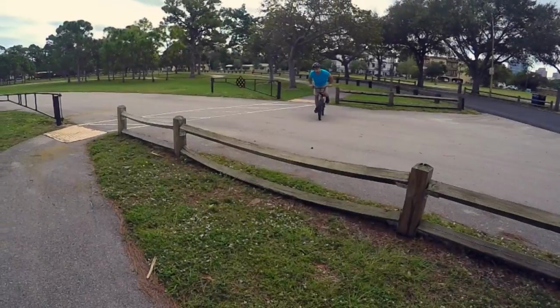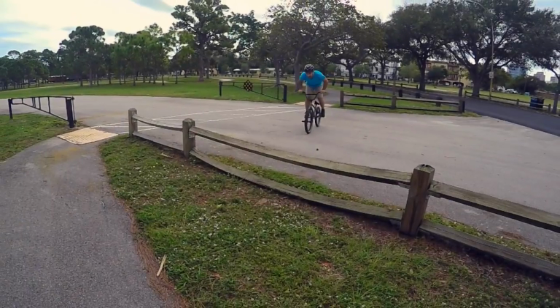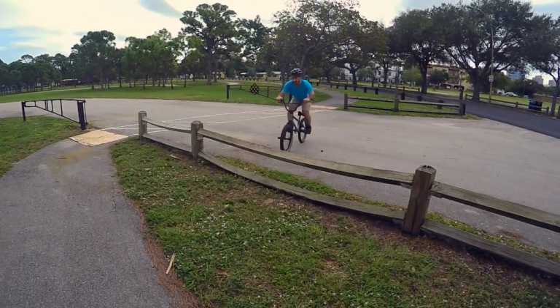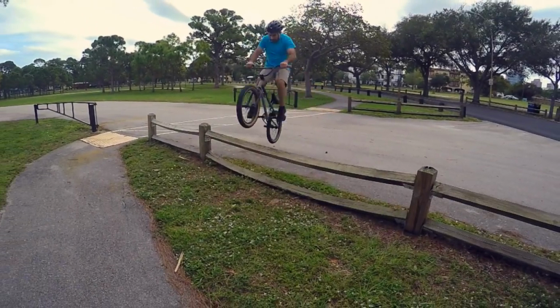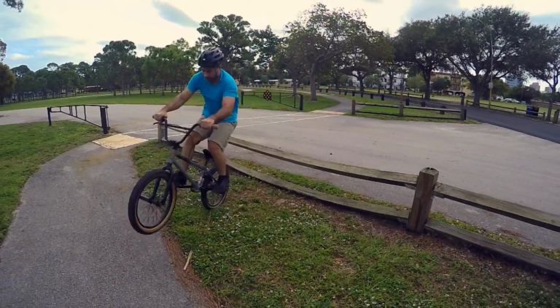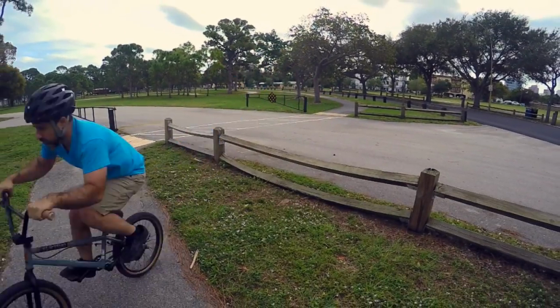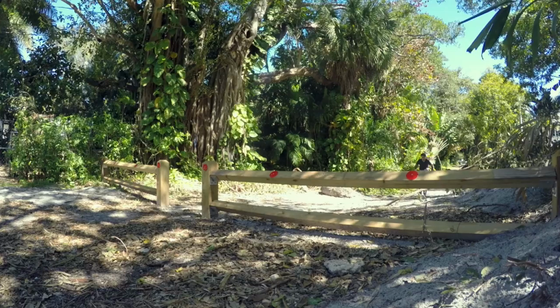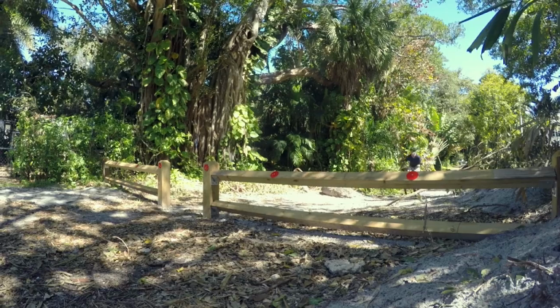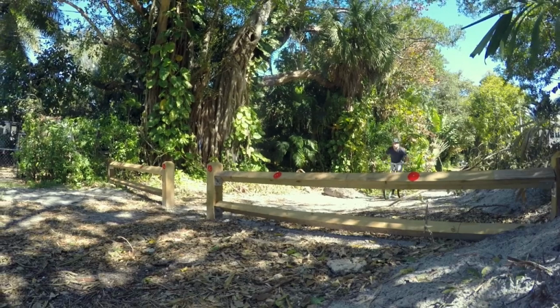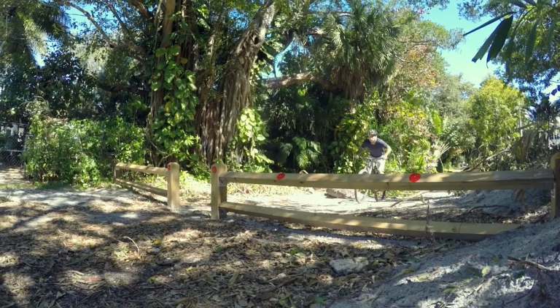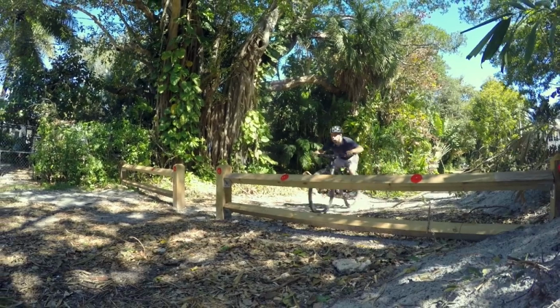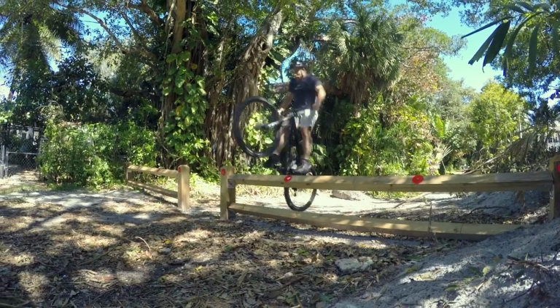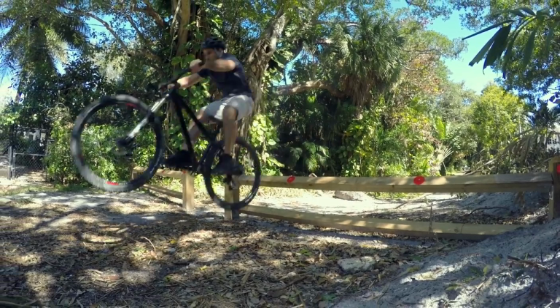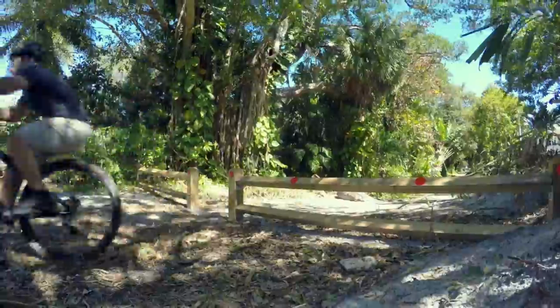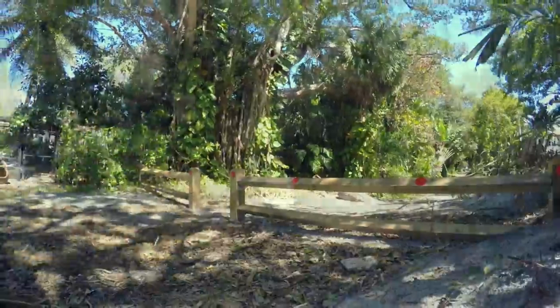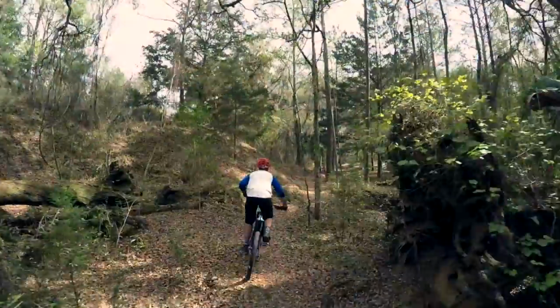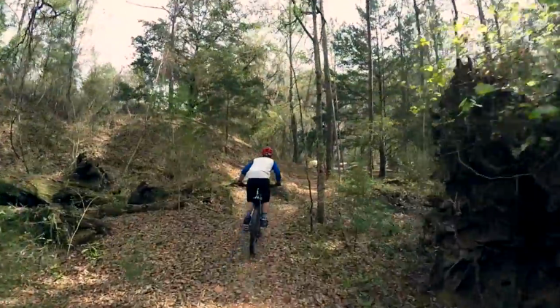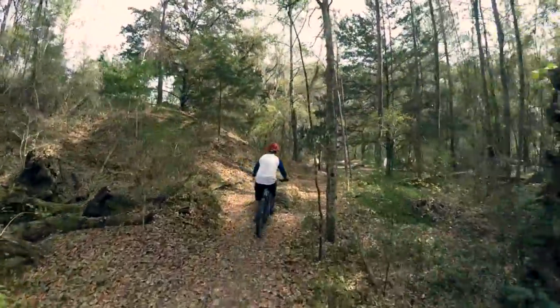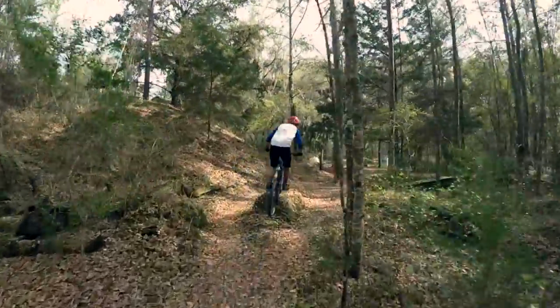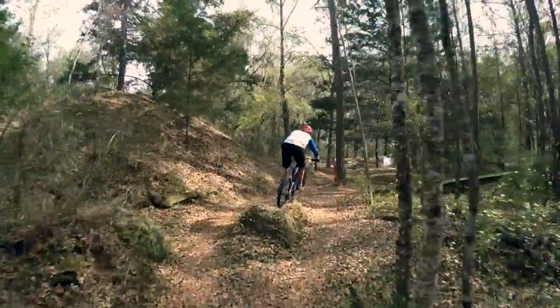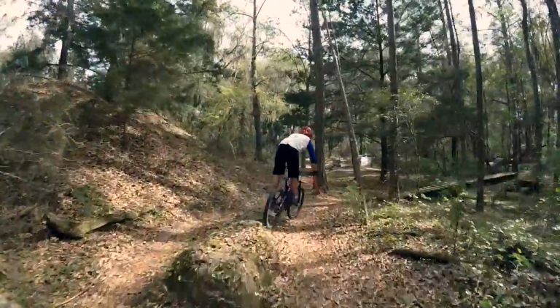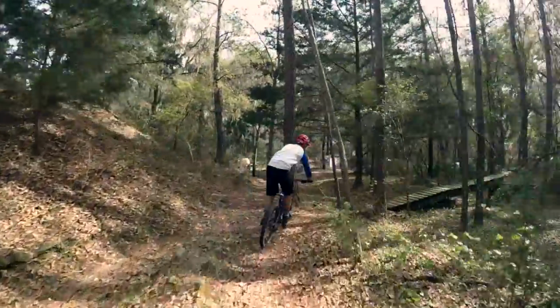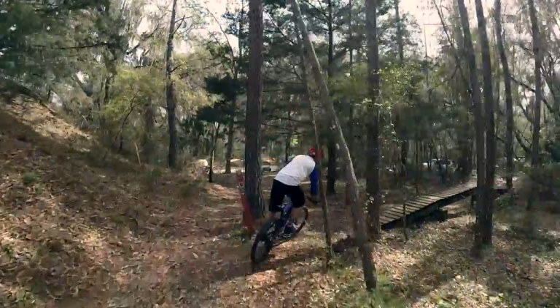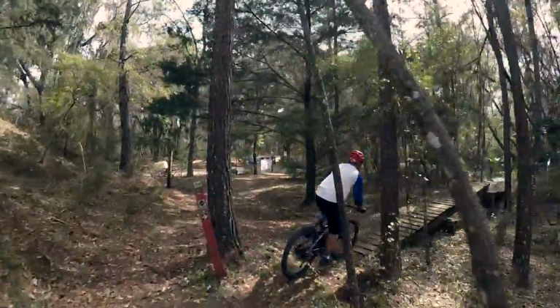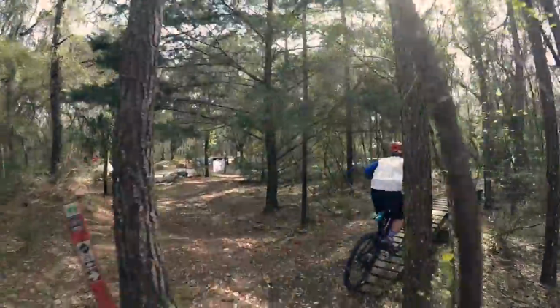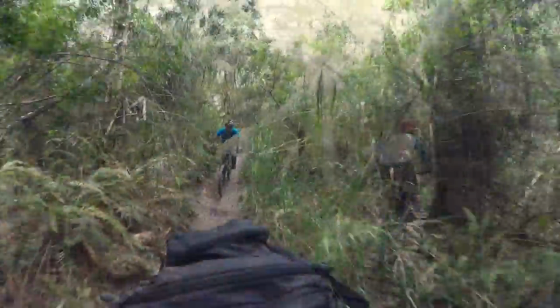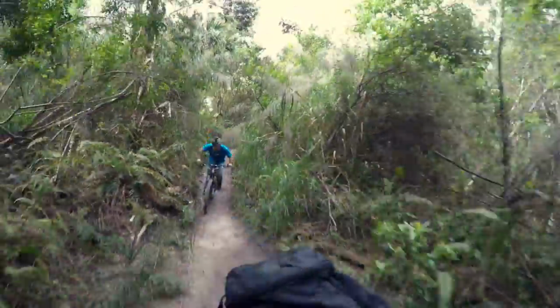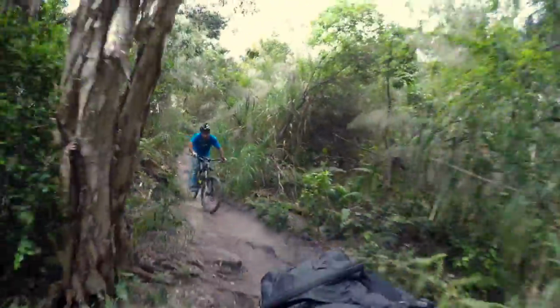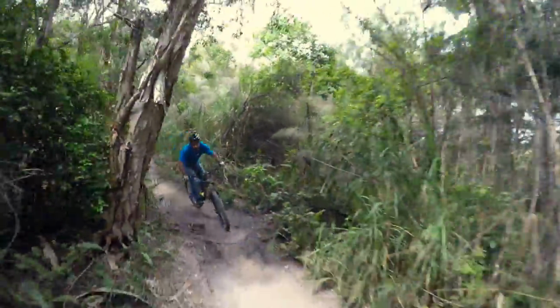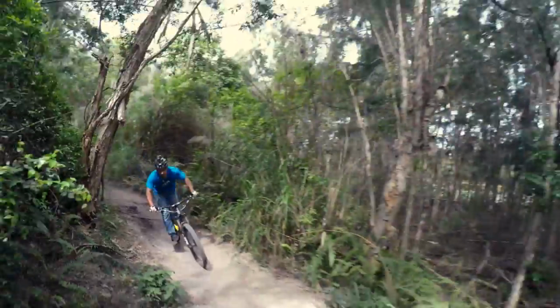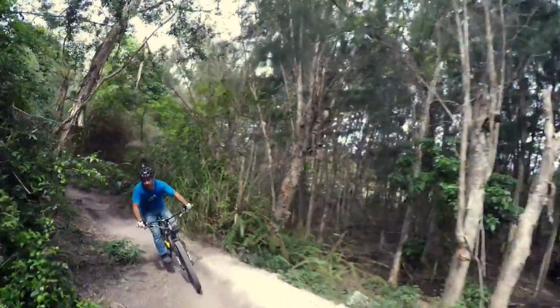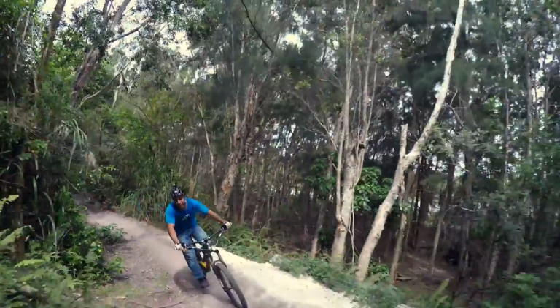If you've come to mountain biking by way of BMX, you might find it hard to hop around on a squishy bike. After all, shocks are not designed for bouncing. In fact, they're designed to absorb bumps and keep you from getting bucked off your bike.